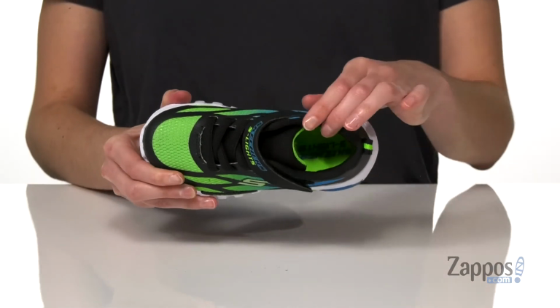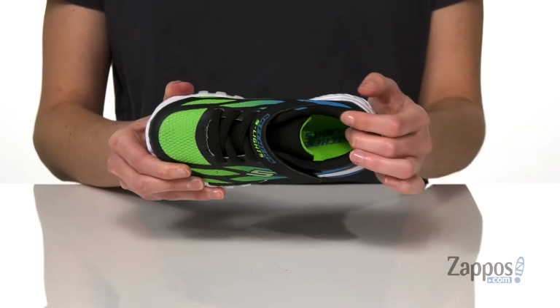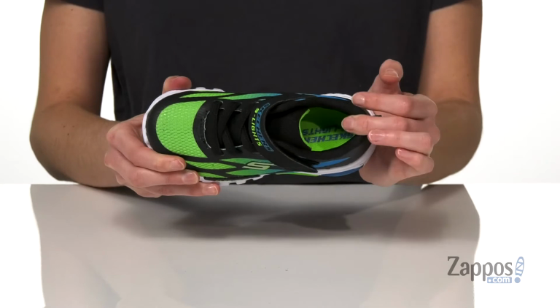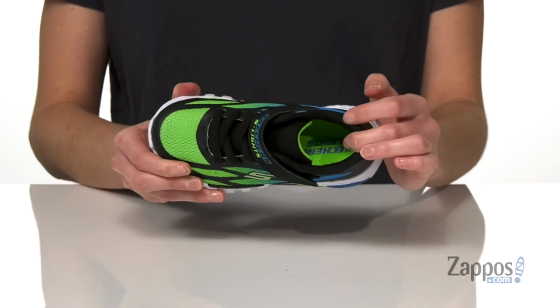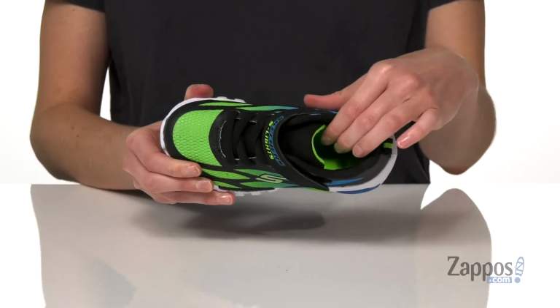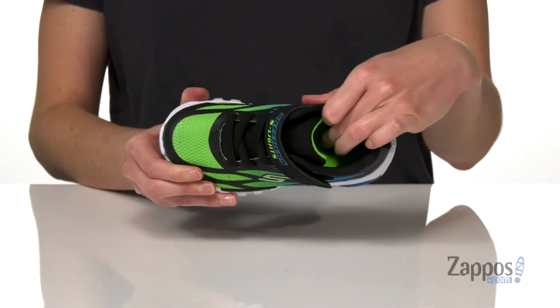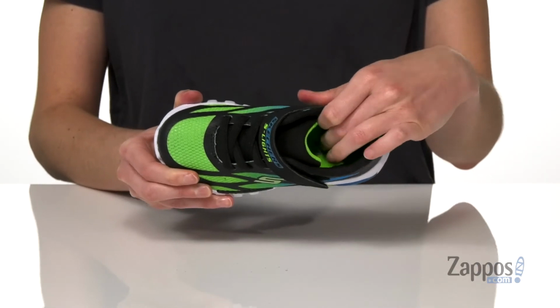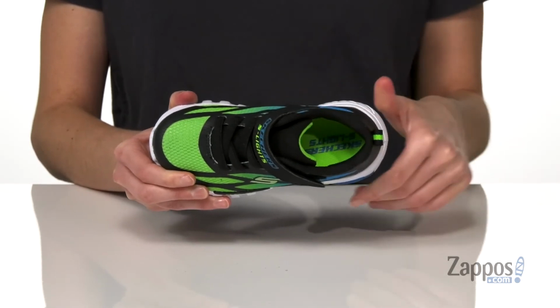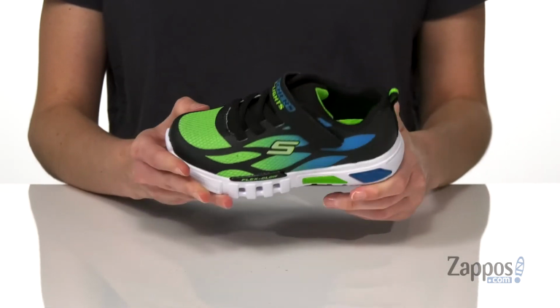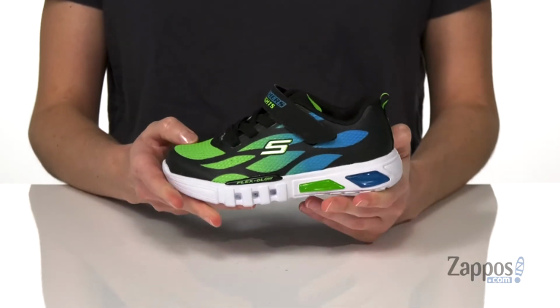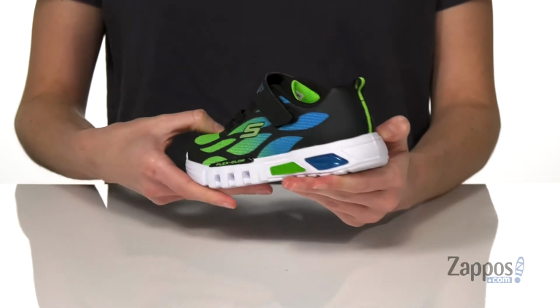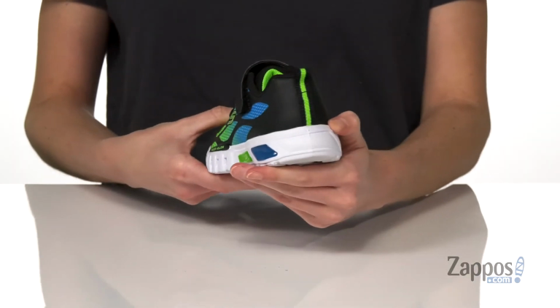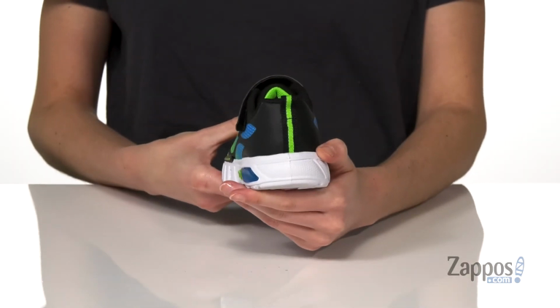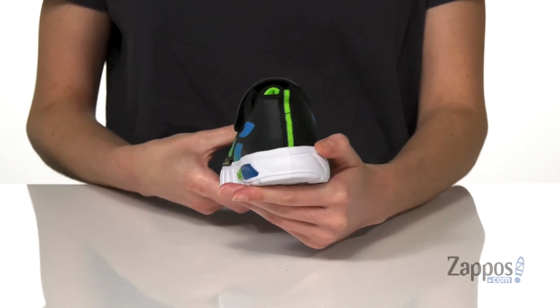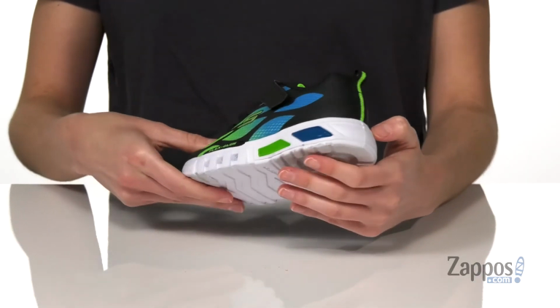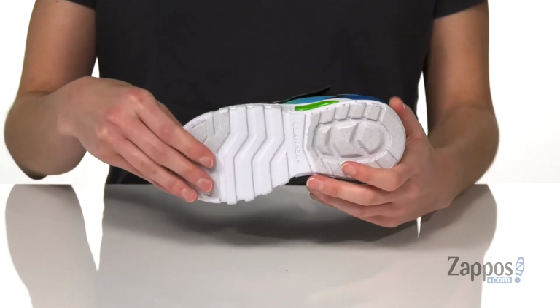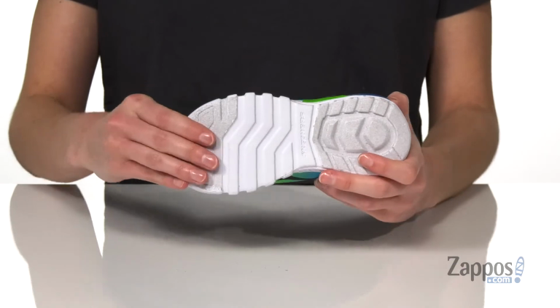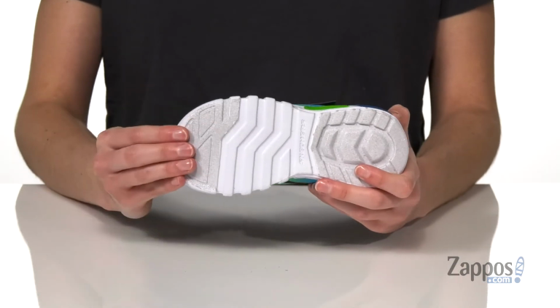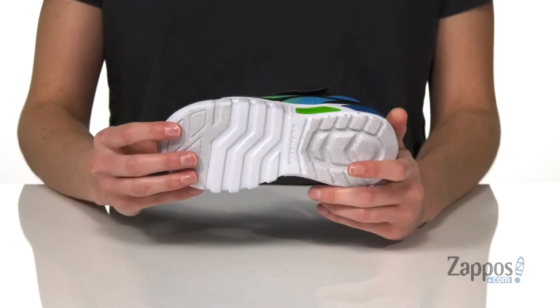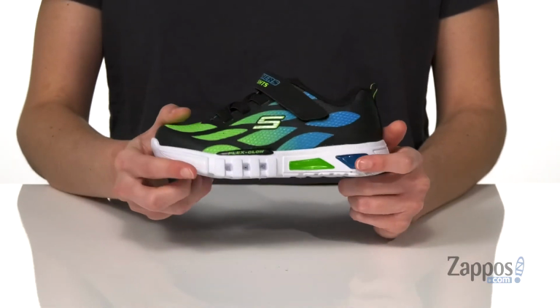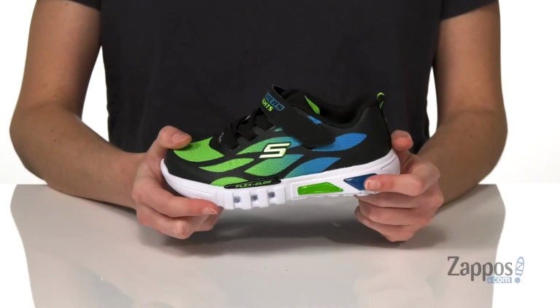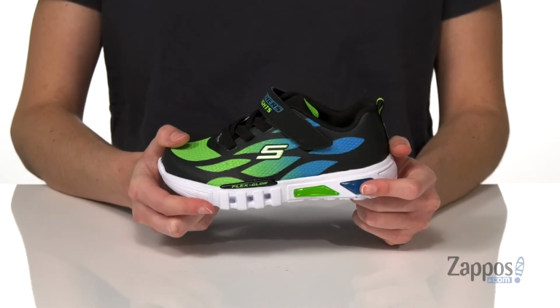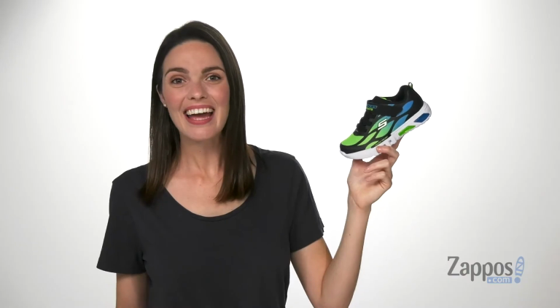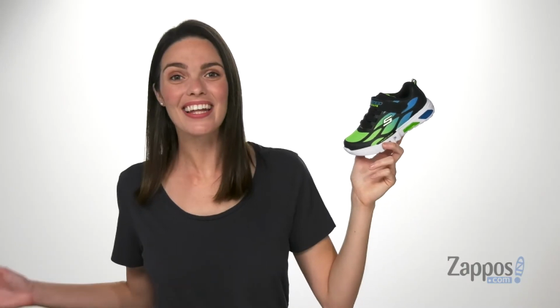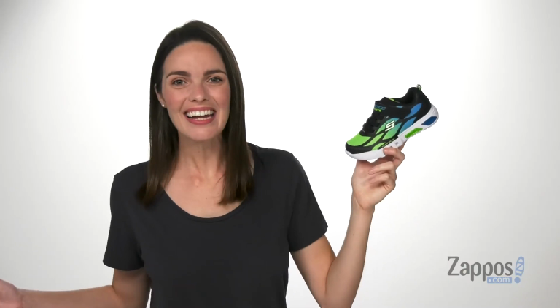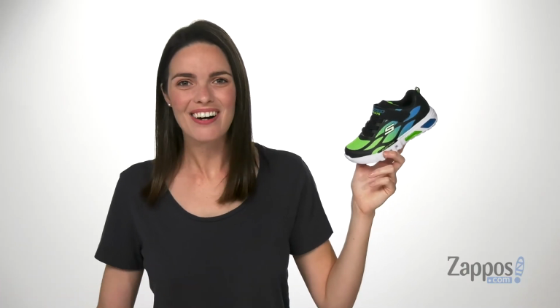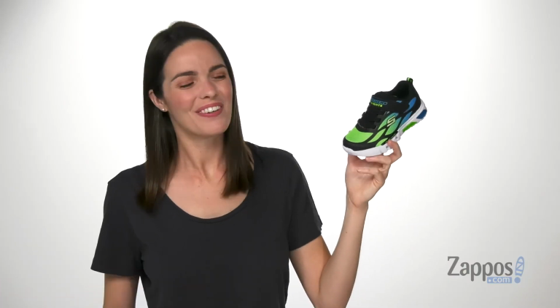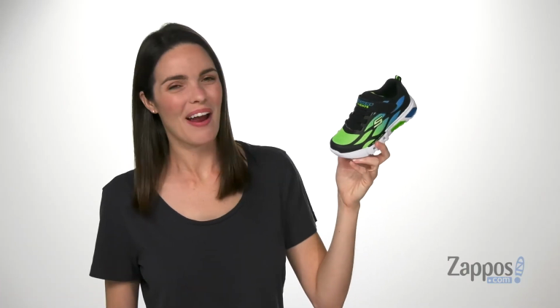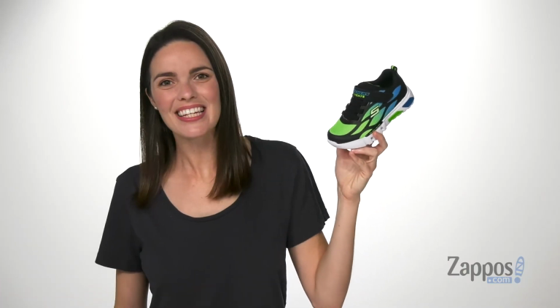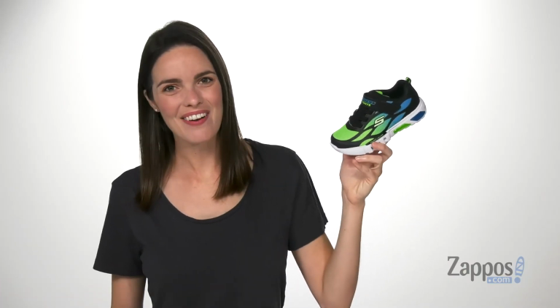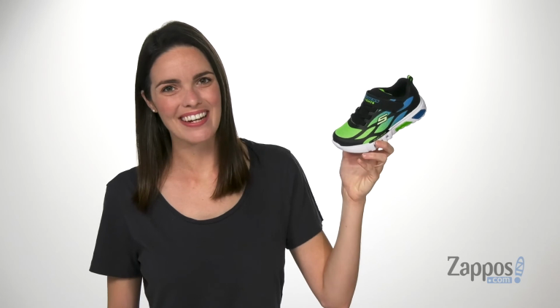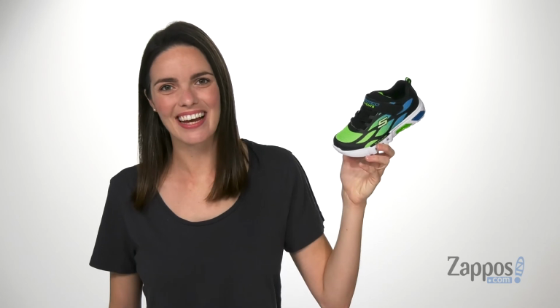Inside has a breathable textile lining and a nicely padded insole. There's a little pull tab at the back and a textured outsole underneath. They will light up when they're wearing this pair from Skechers Kids.